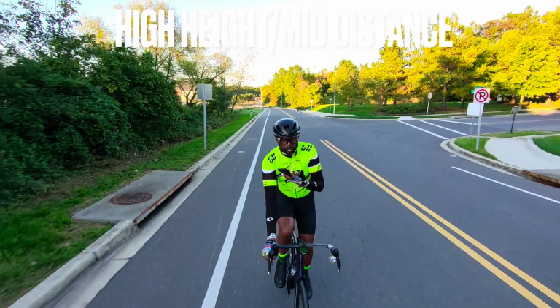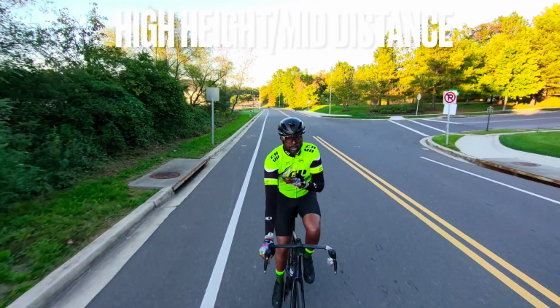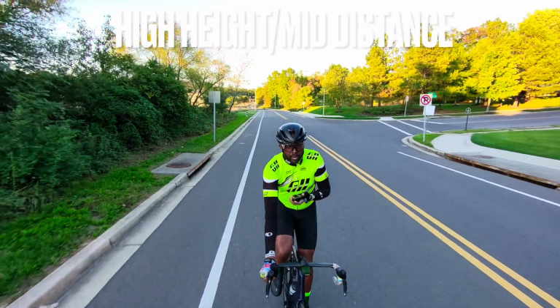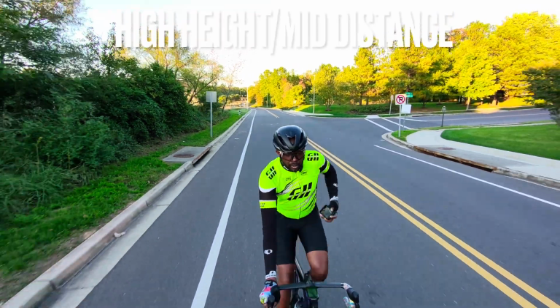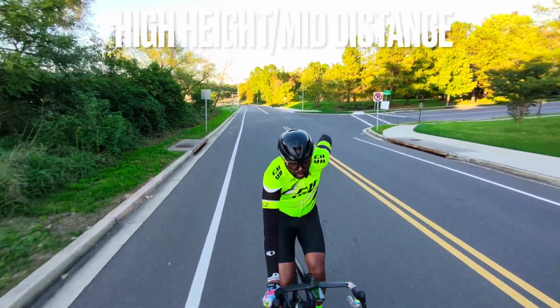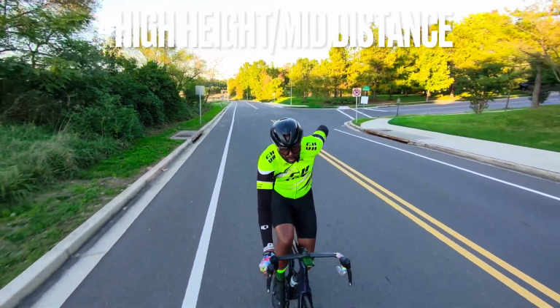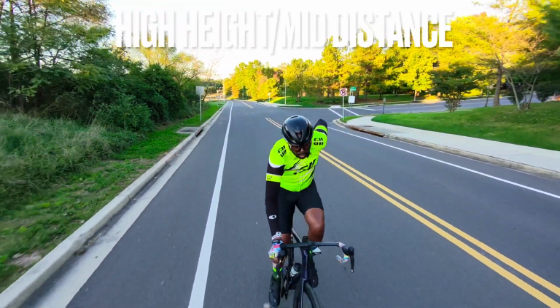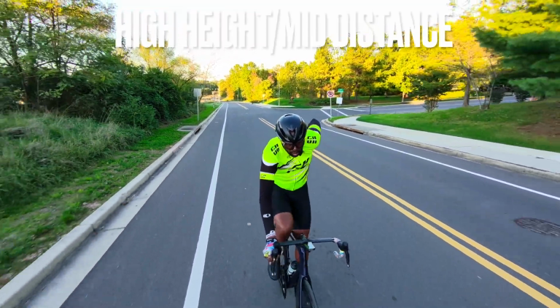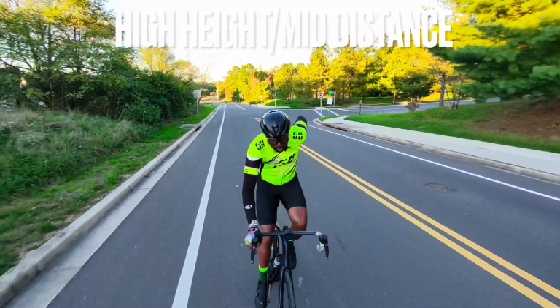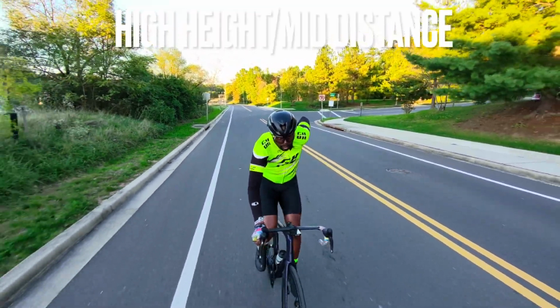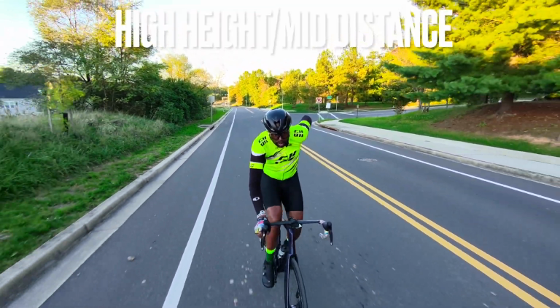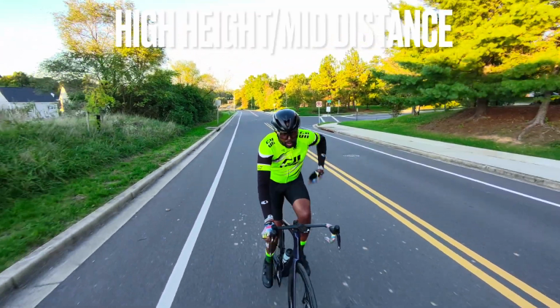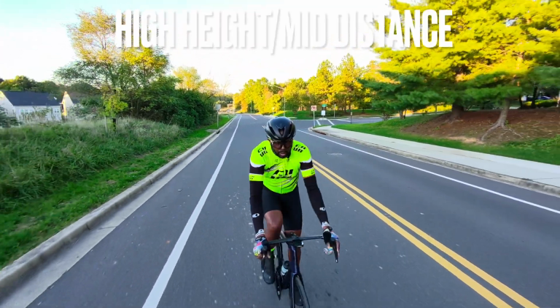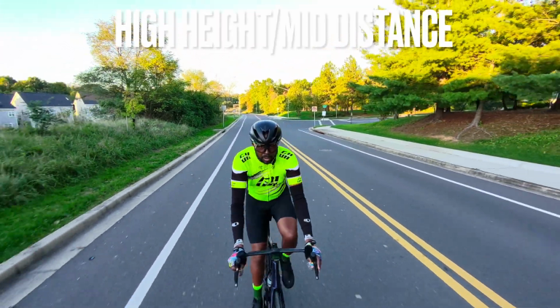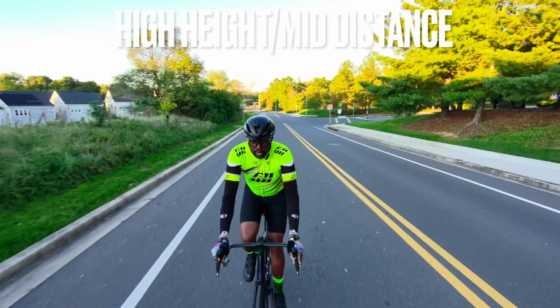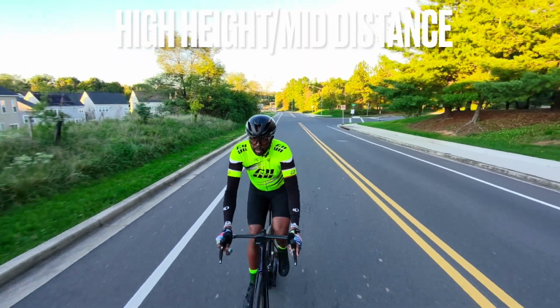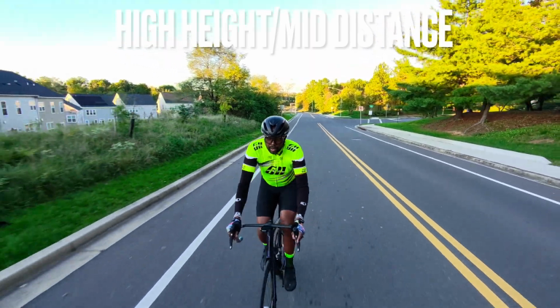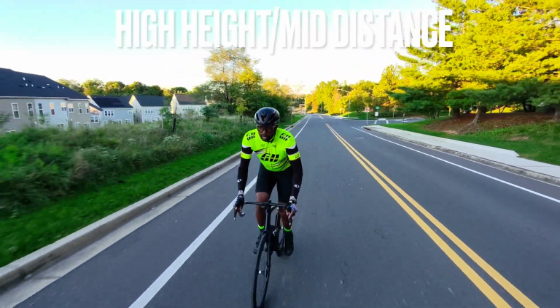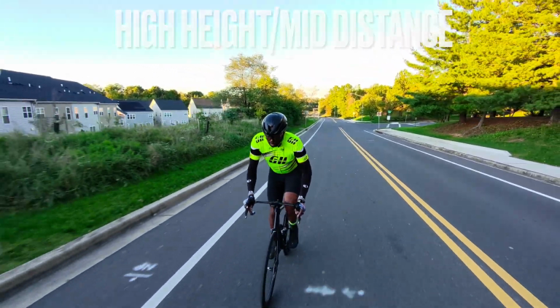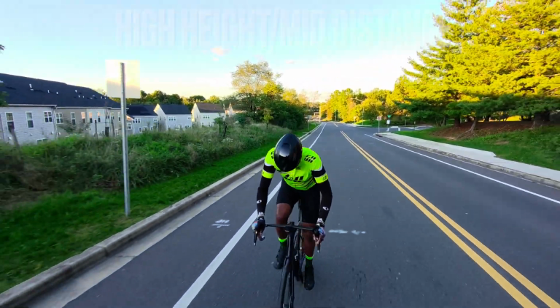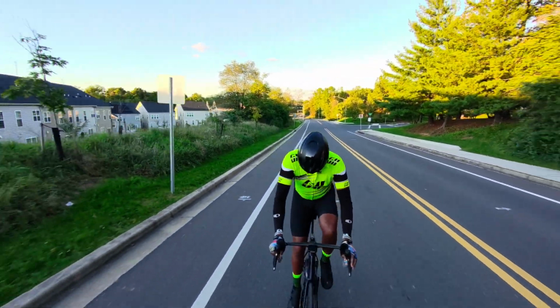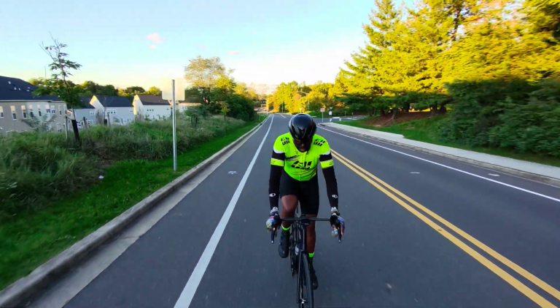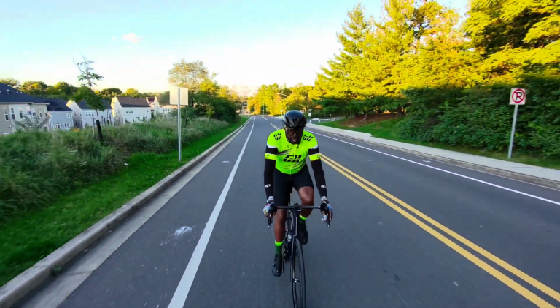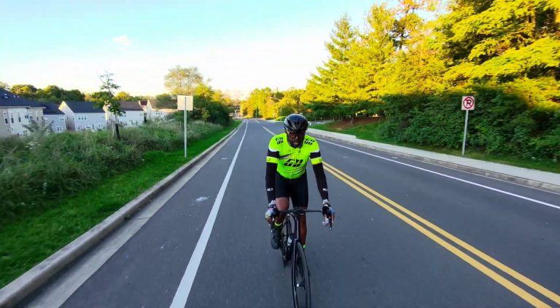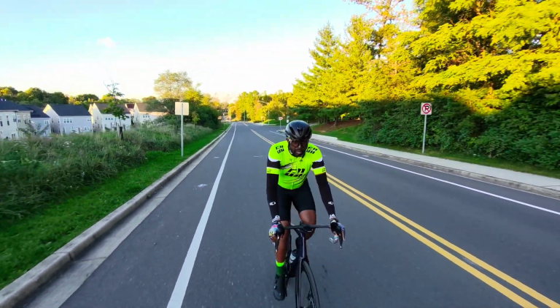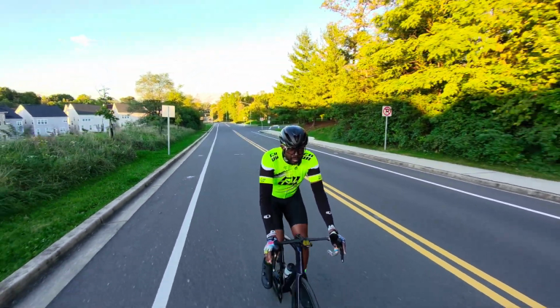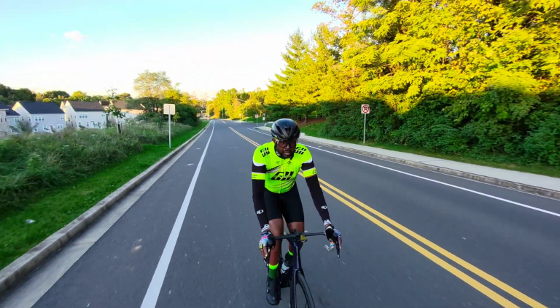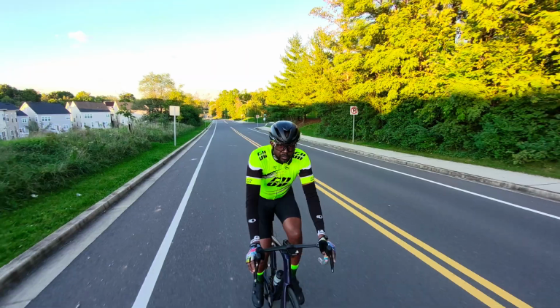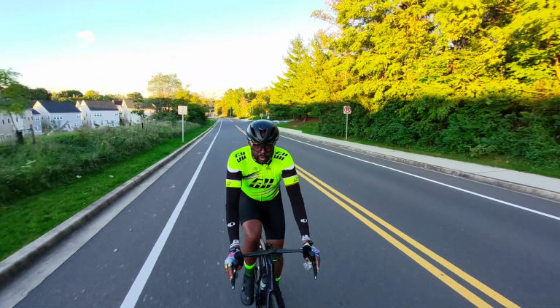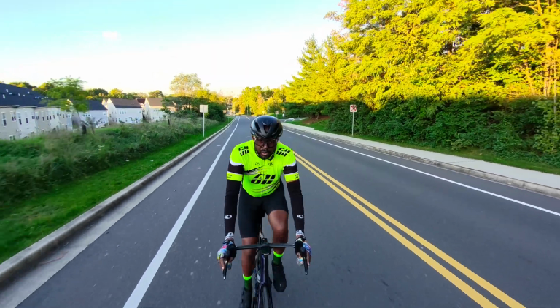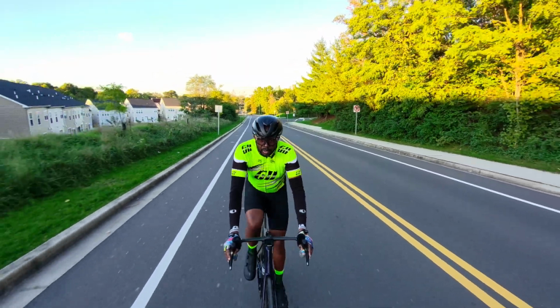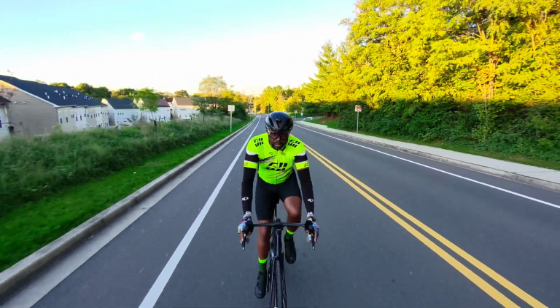This is a clip of Dolly Track set at high height and medium distance. High height appears to be between one to two feet above the head of the user, and medium distance is about six feet in front of the user.